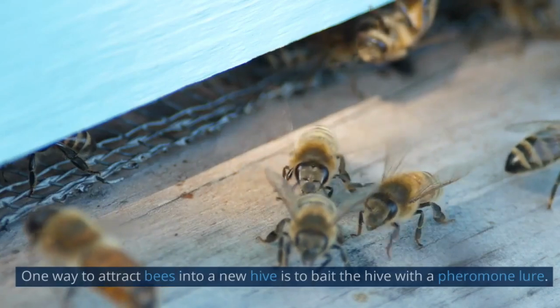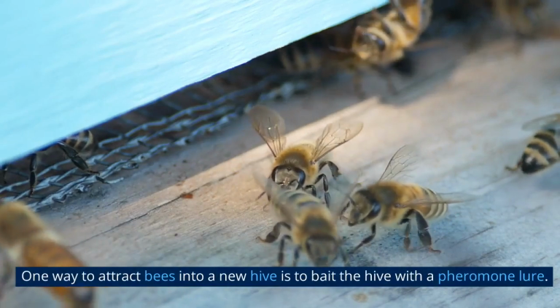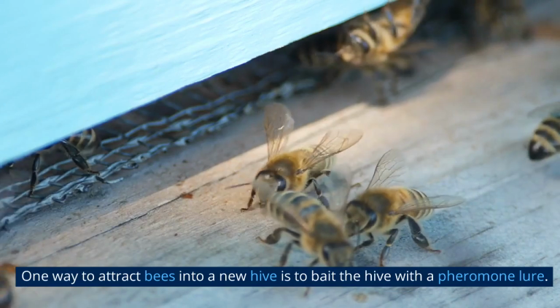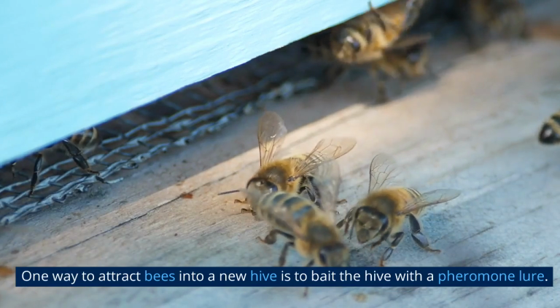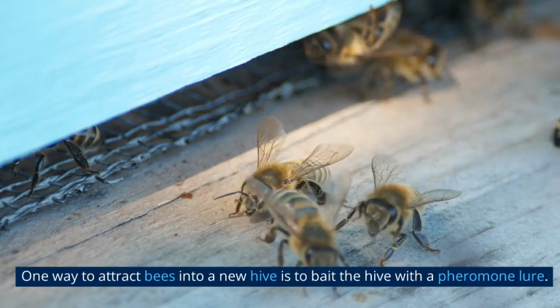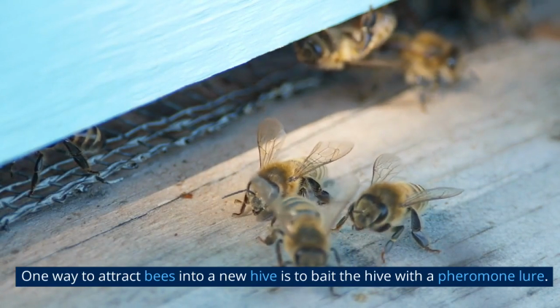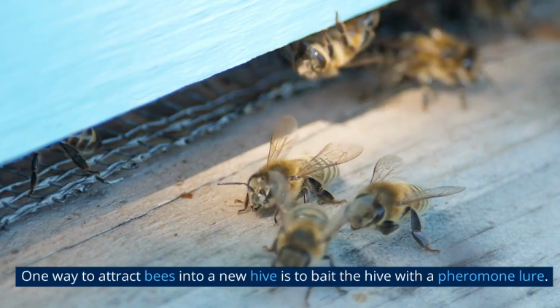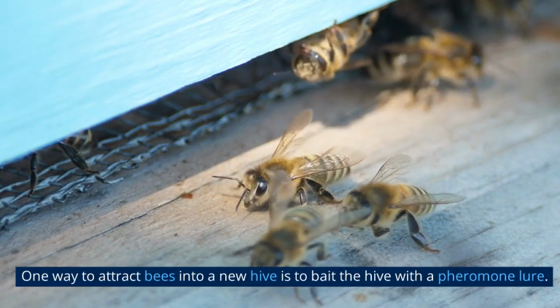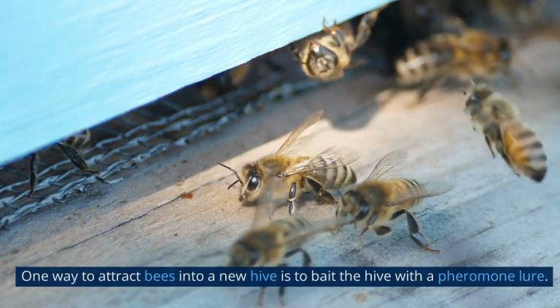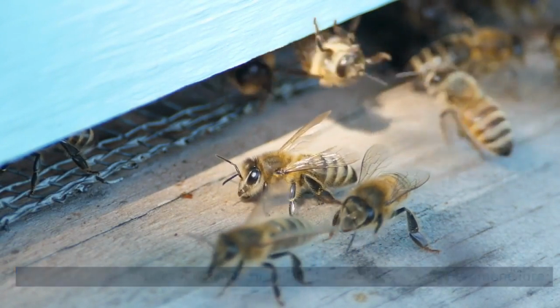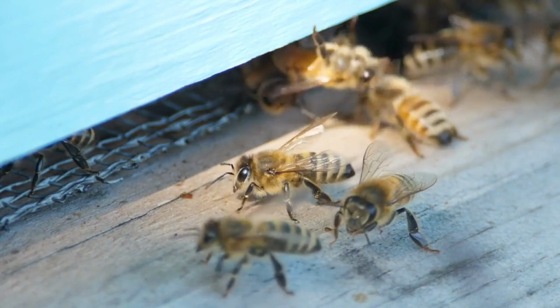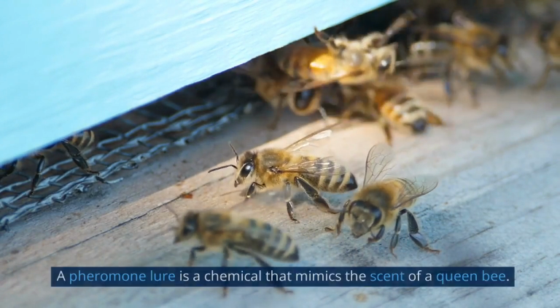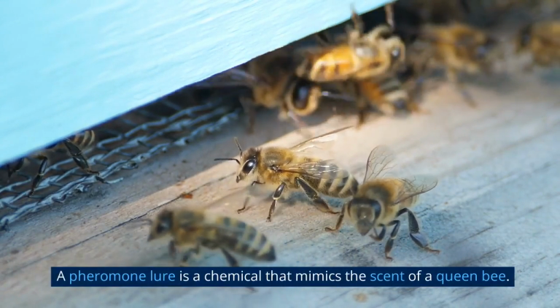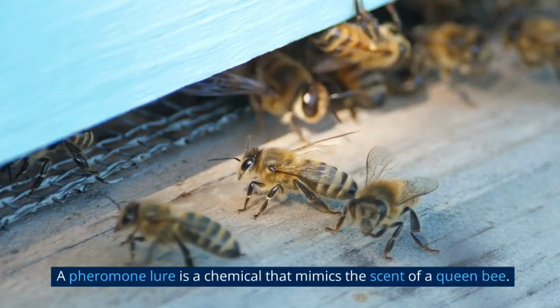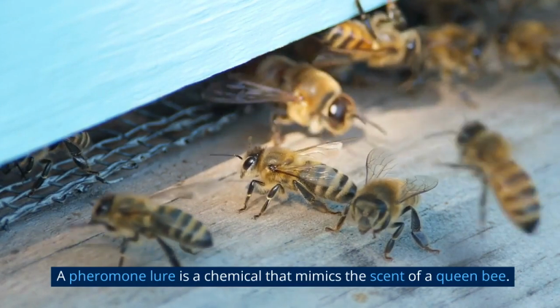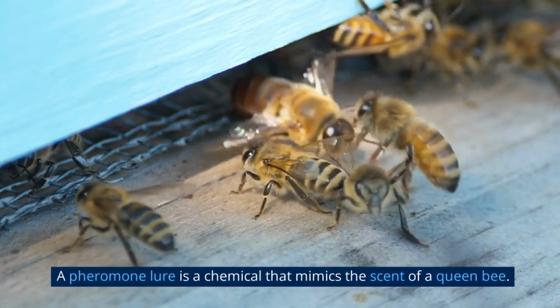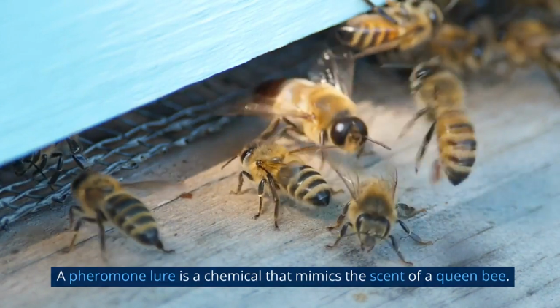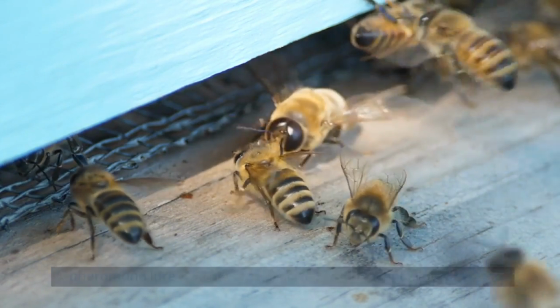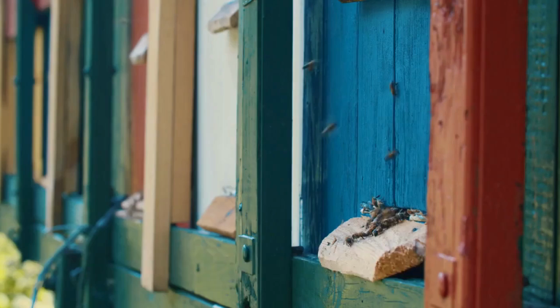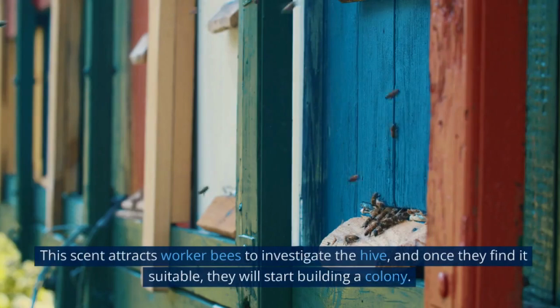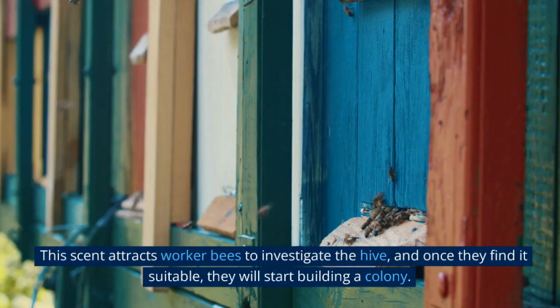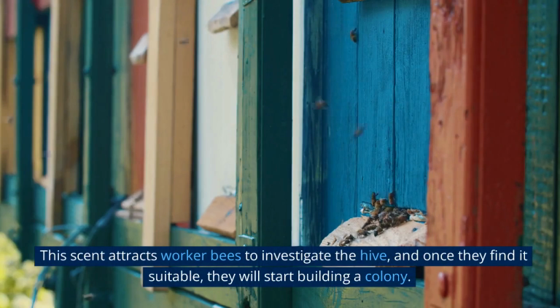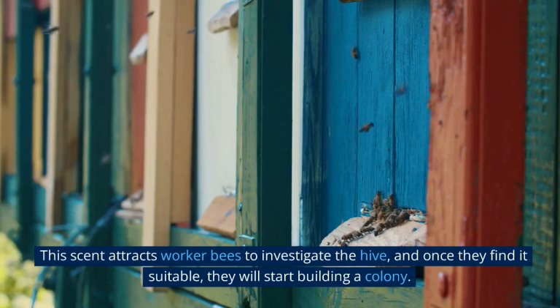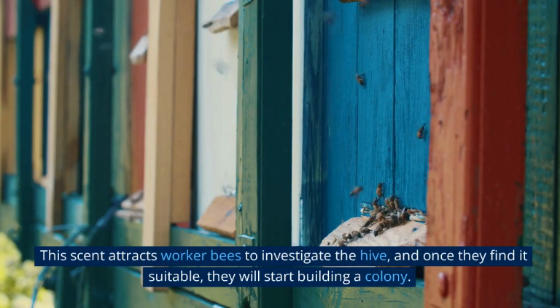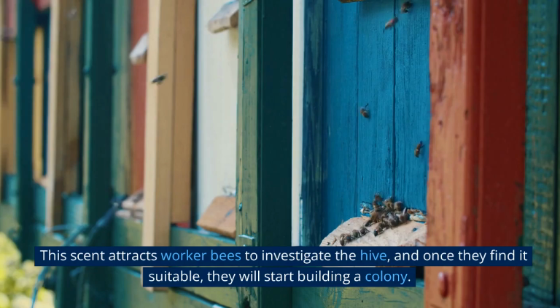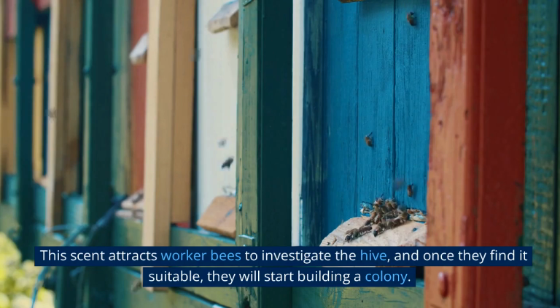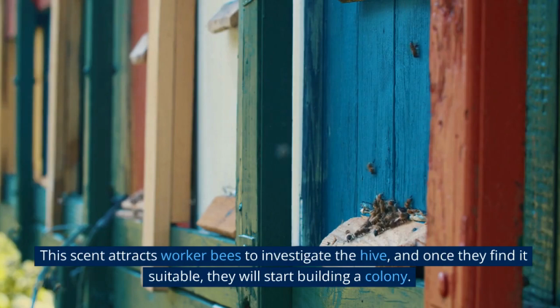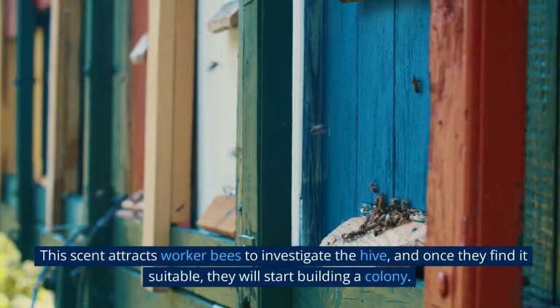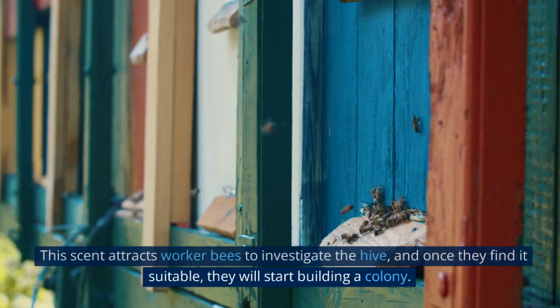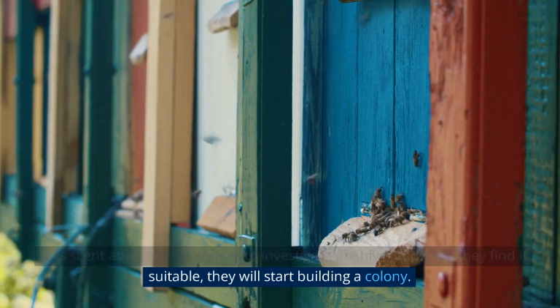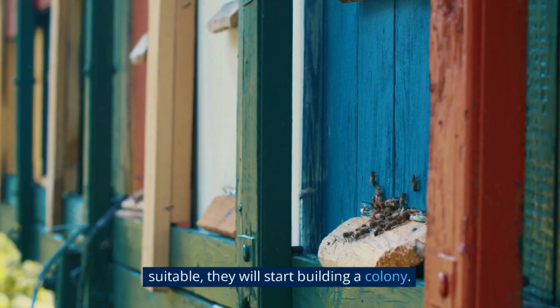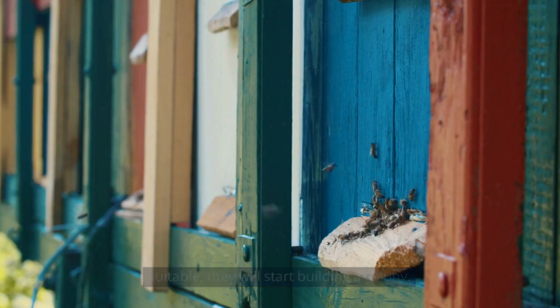One way to attract bees into a new hive is to bait the hive with a pheromone lure. A pheromone lure is a chemical that mimics the scent of a queen bee. This scent attracts worker bees to investigate the hive, and once they find it suitable, they will start building a colony.